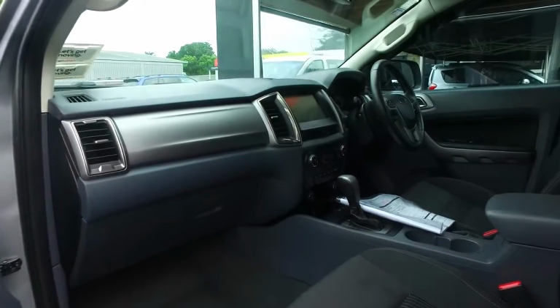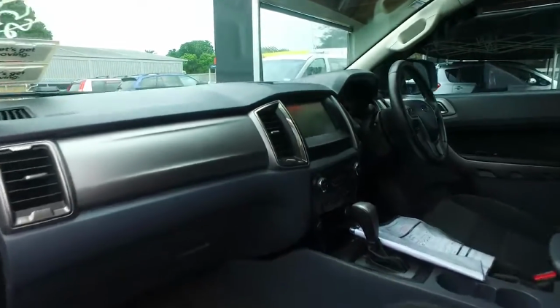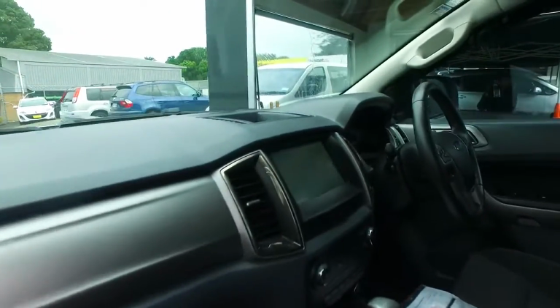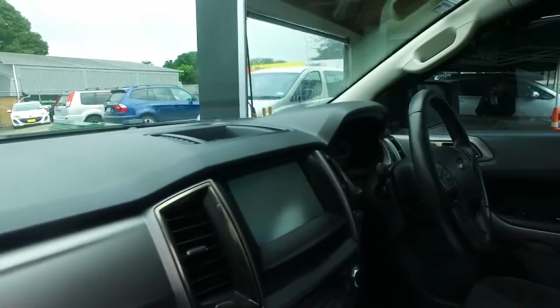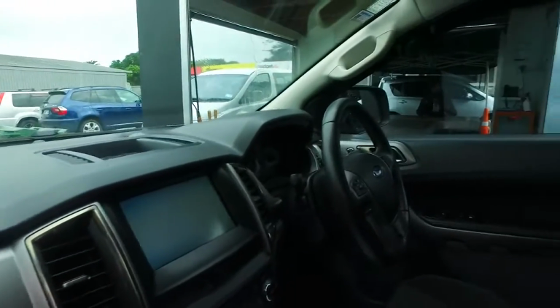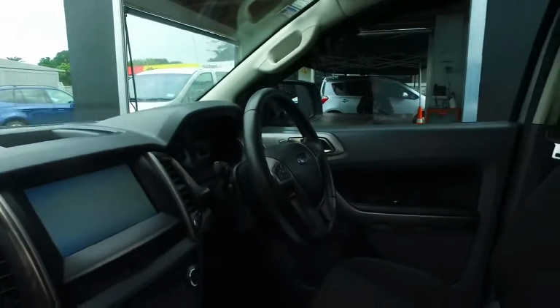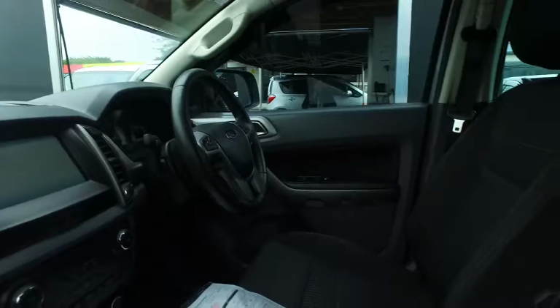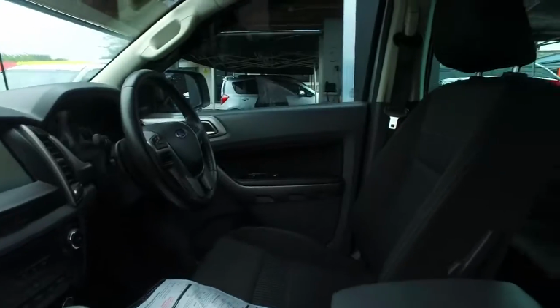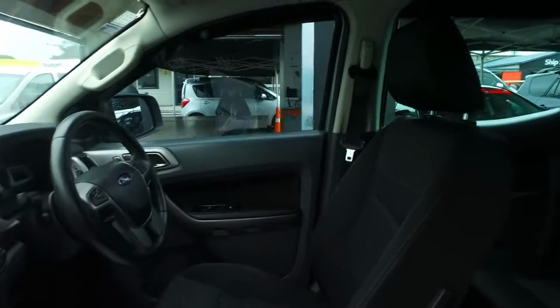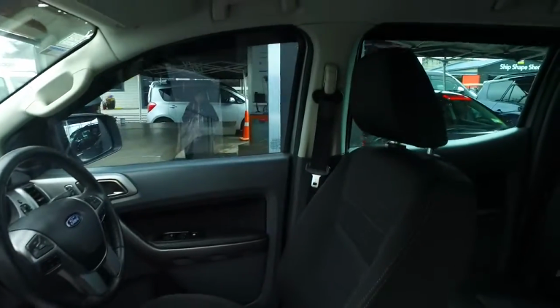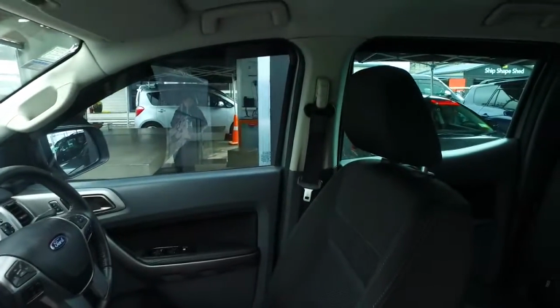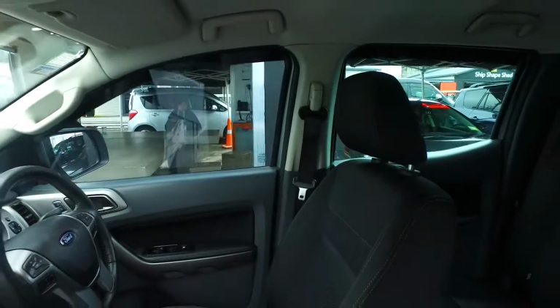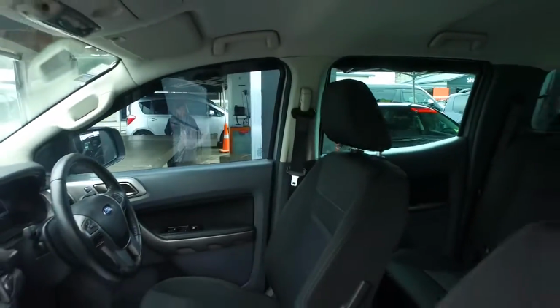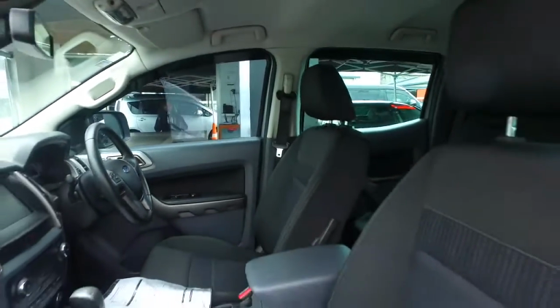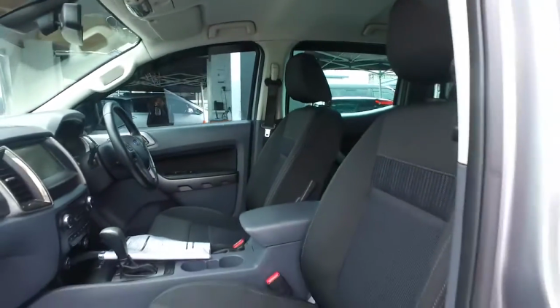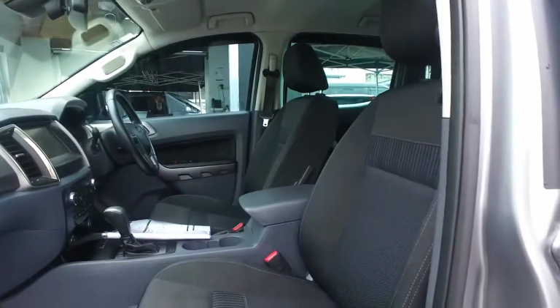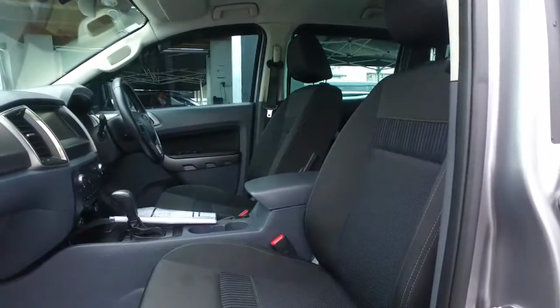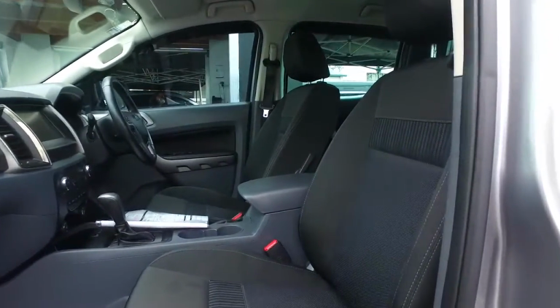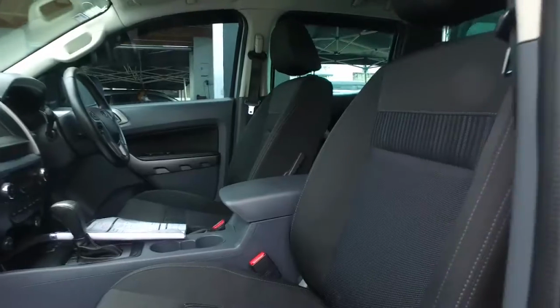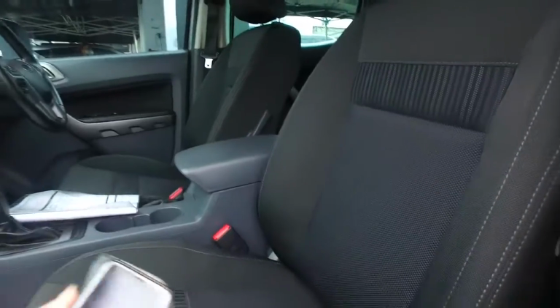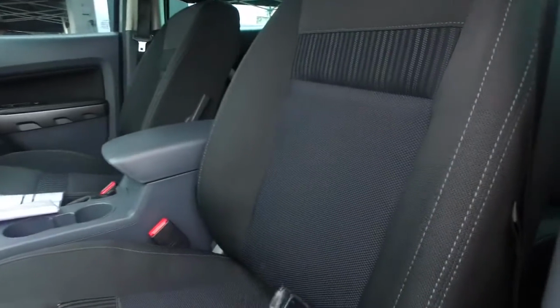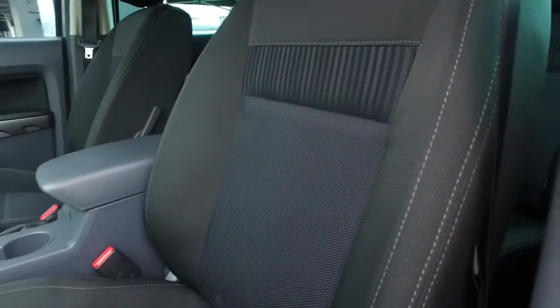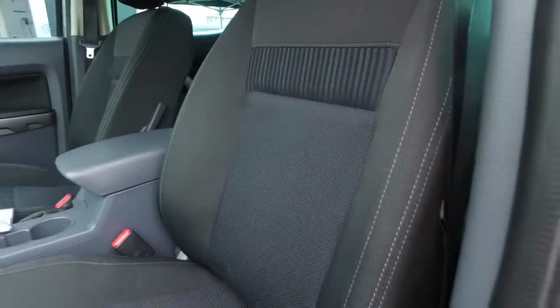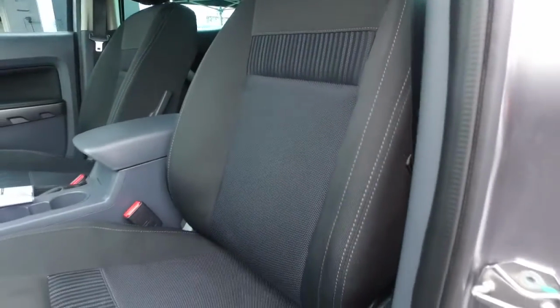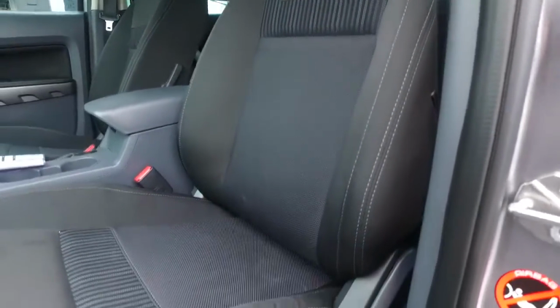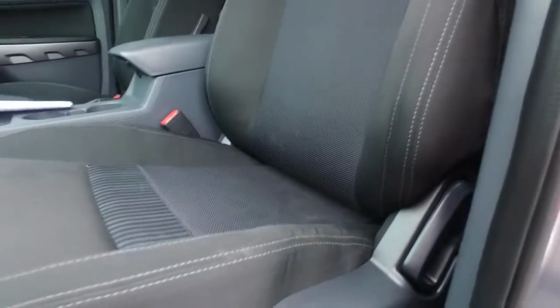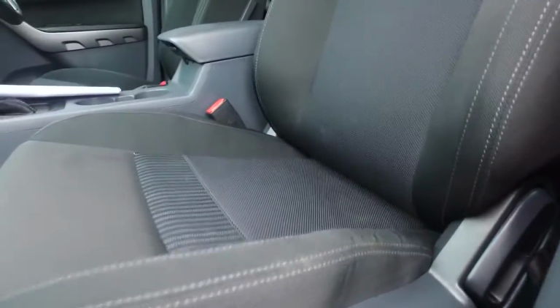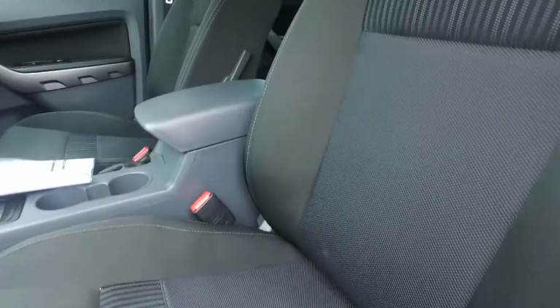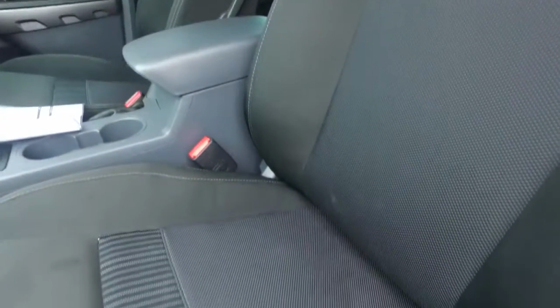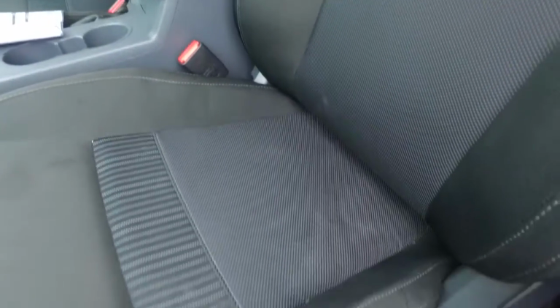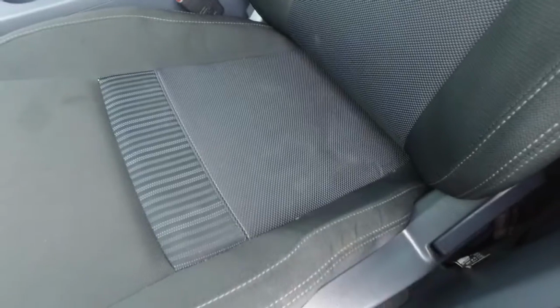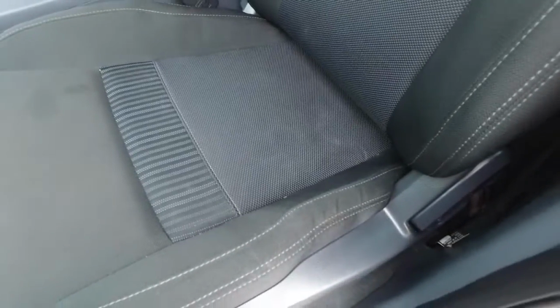I just drove this back from Alize and it is really nice to drive, can't fault it. It has got a few, looks like wet marks — I don't even know if you can see them on the seat there.